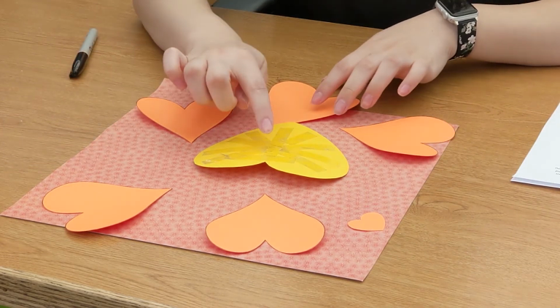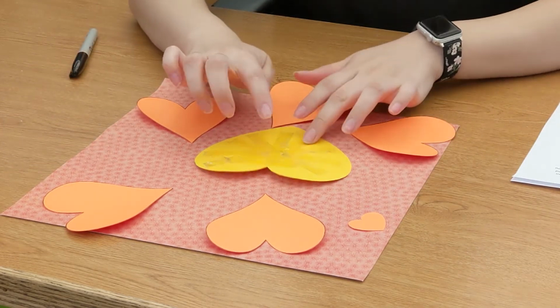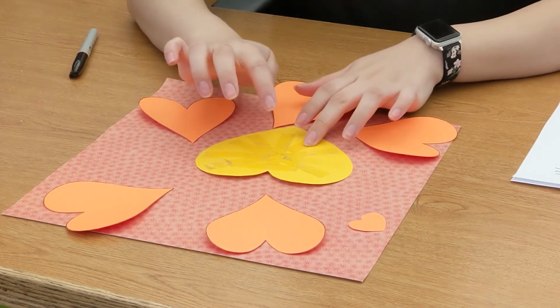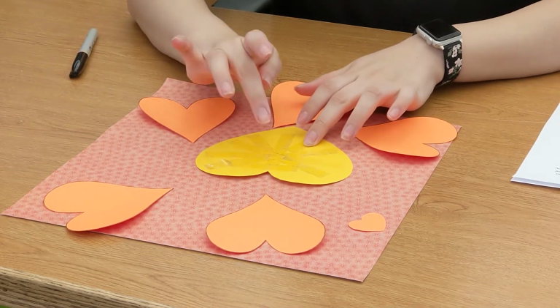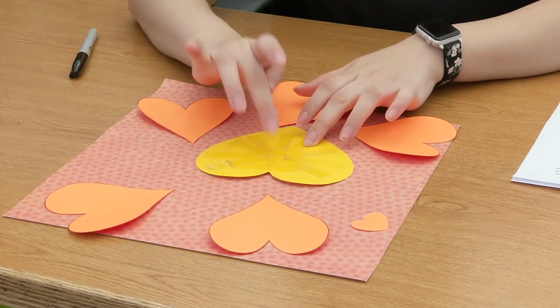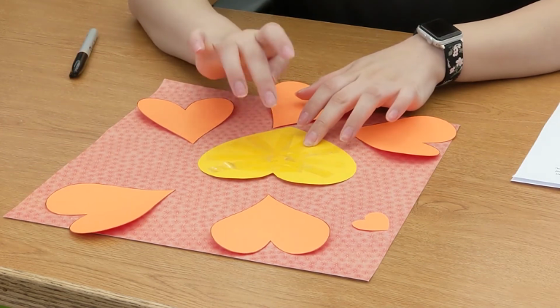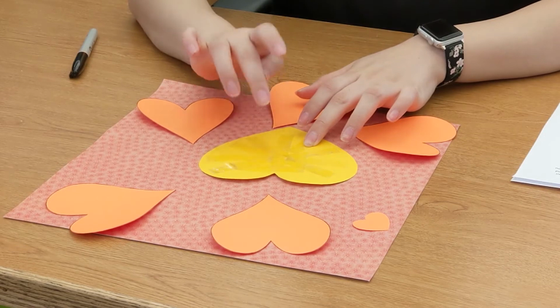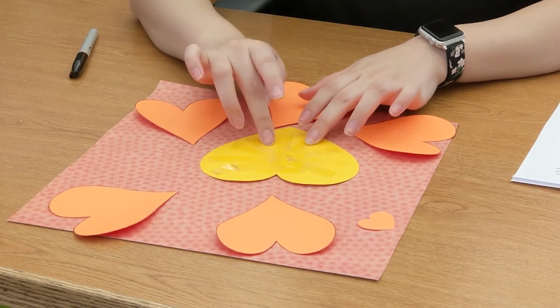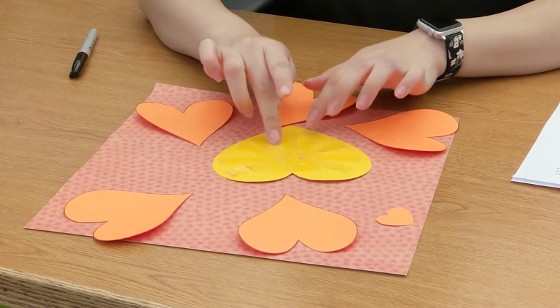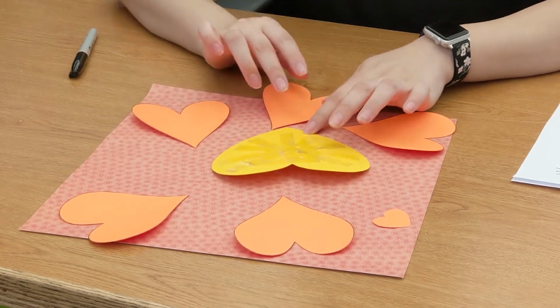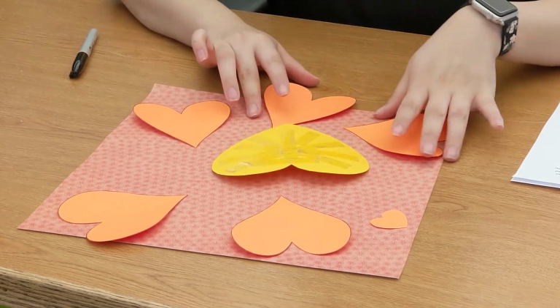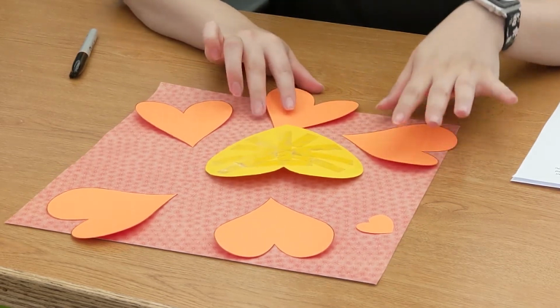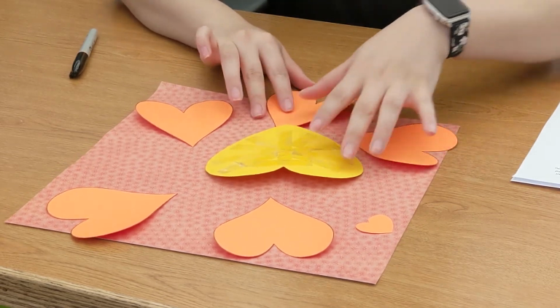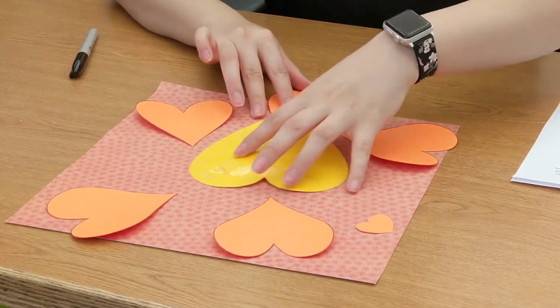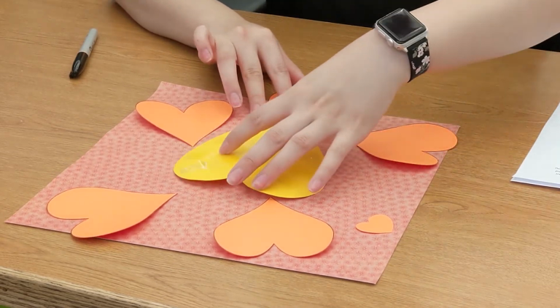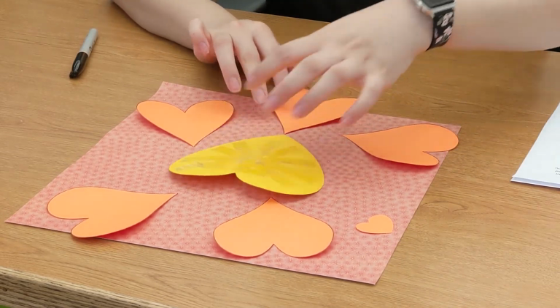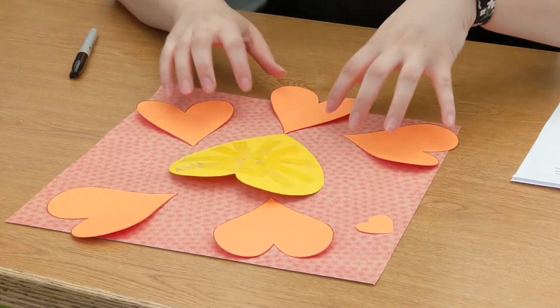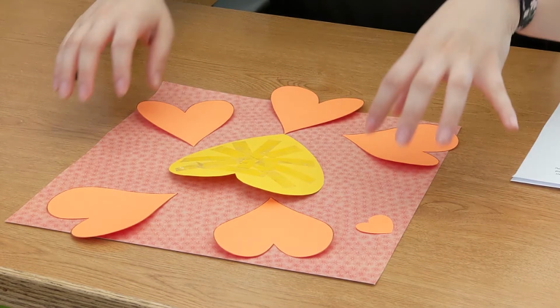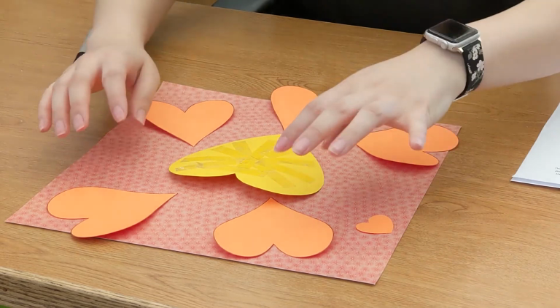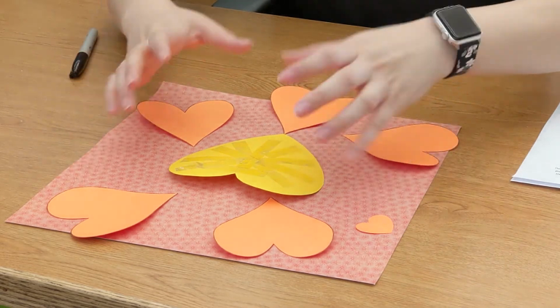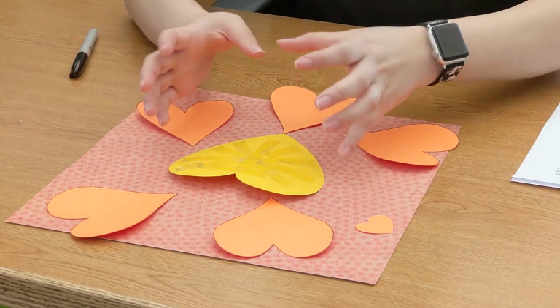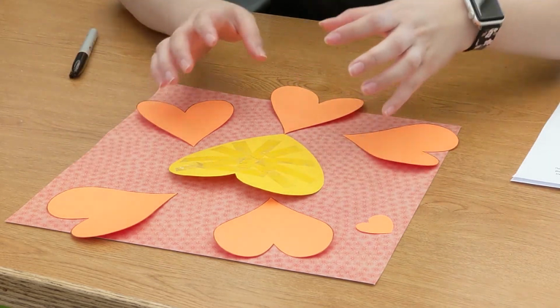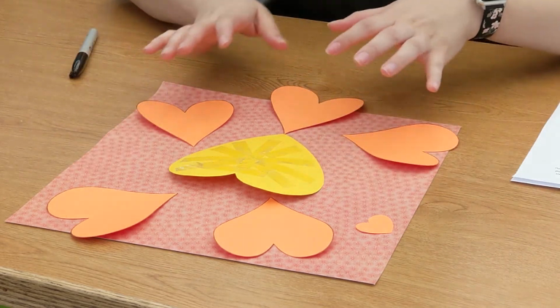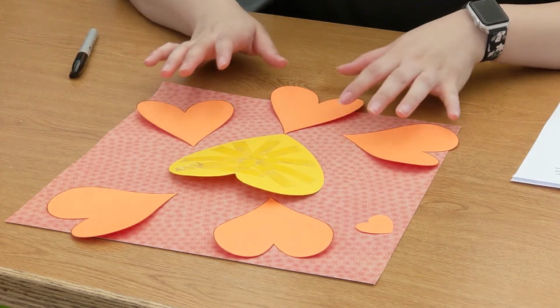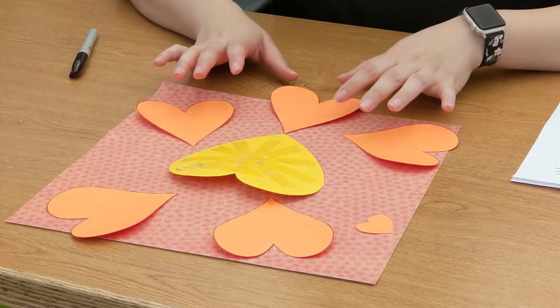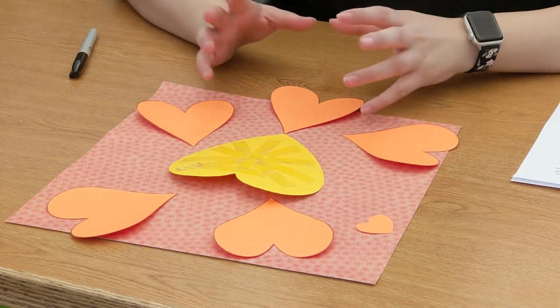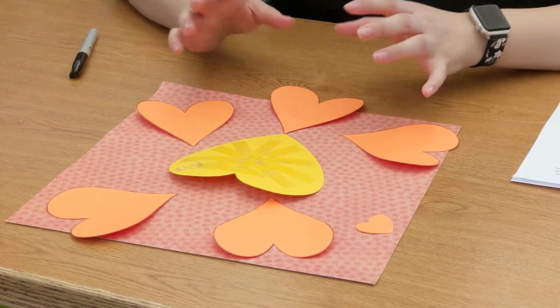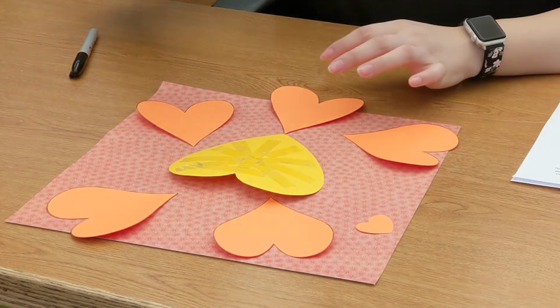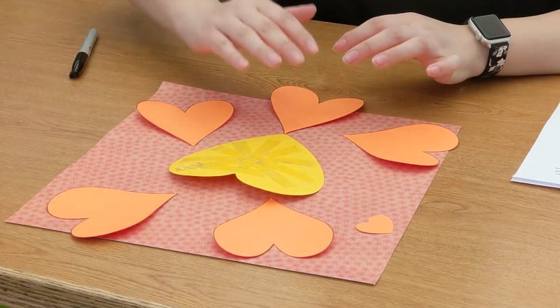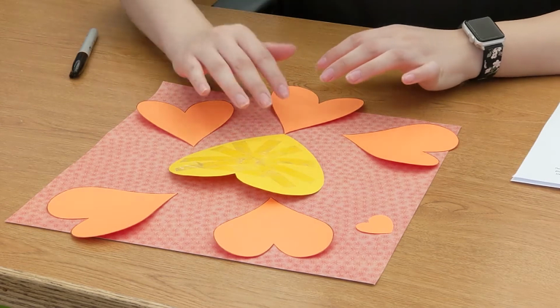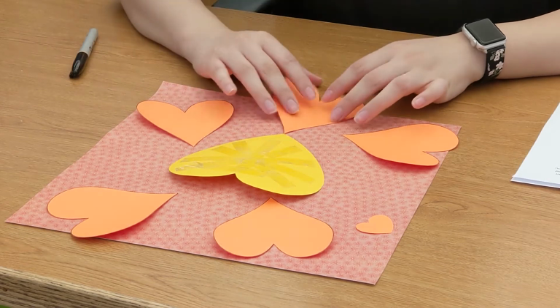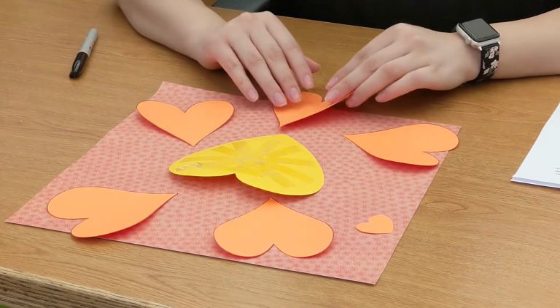I already have my piece ready to go in tape. What I would recommend doing is just positioning your hearts around your lion head, that way you kind of know the position that you want to glue them or tape them down to.